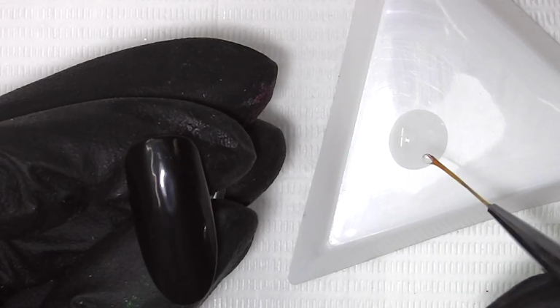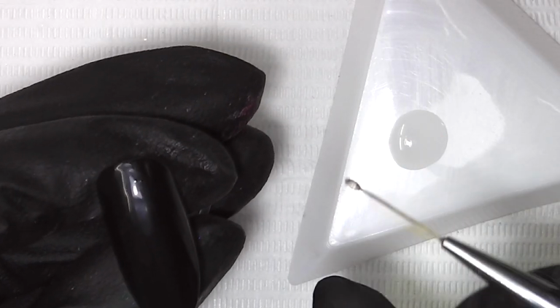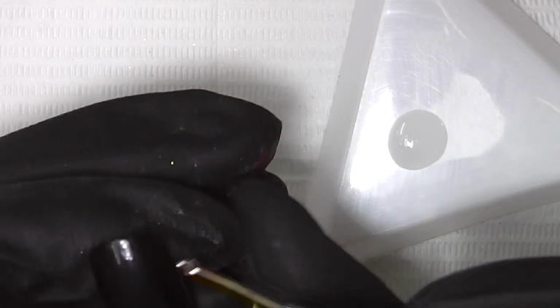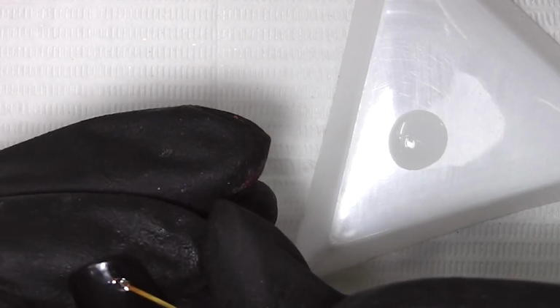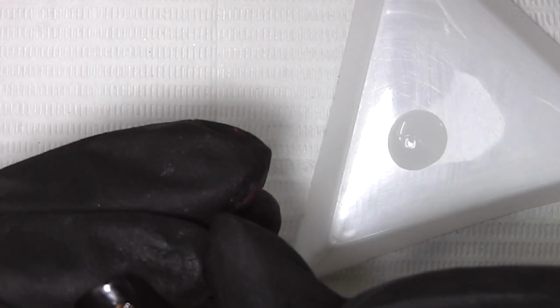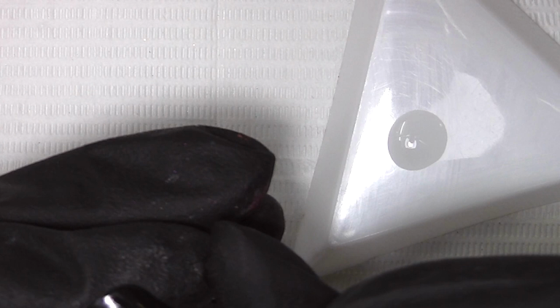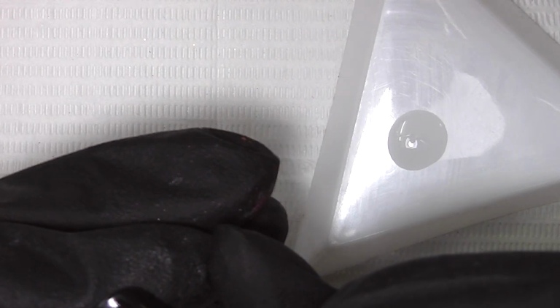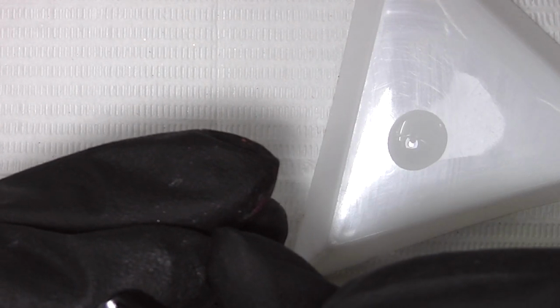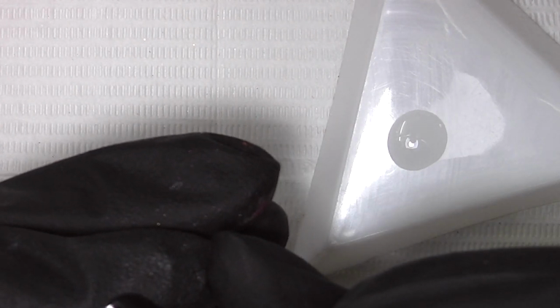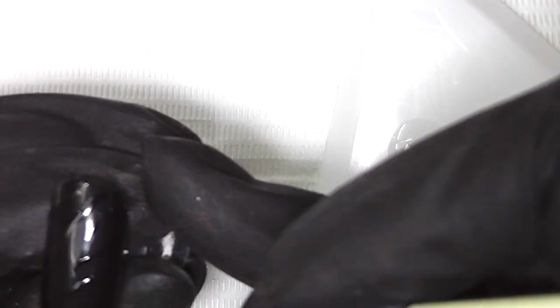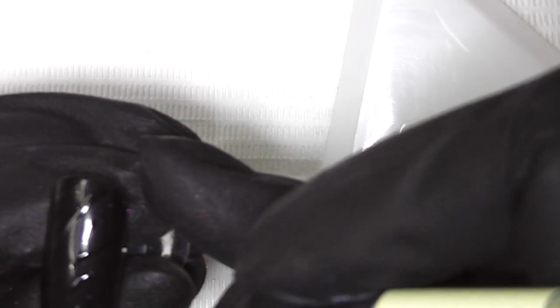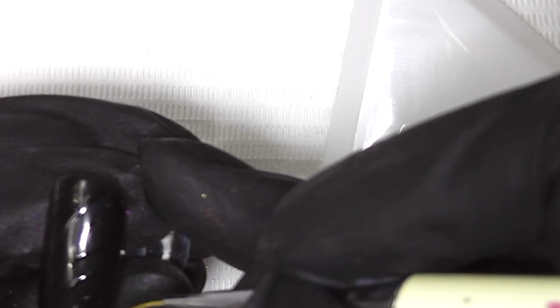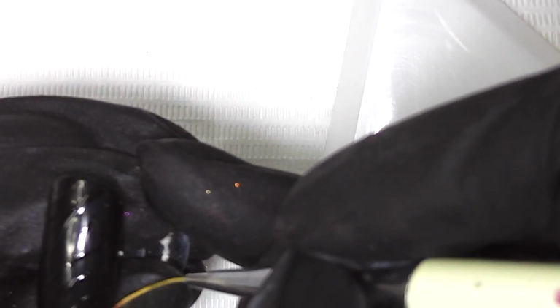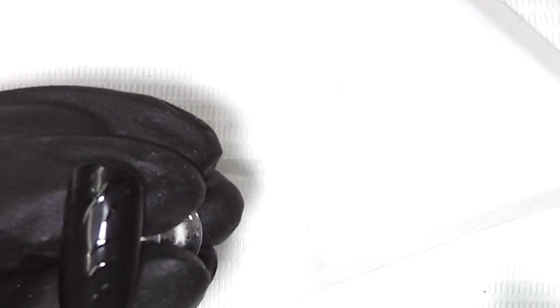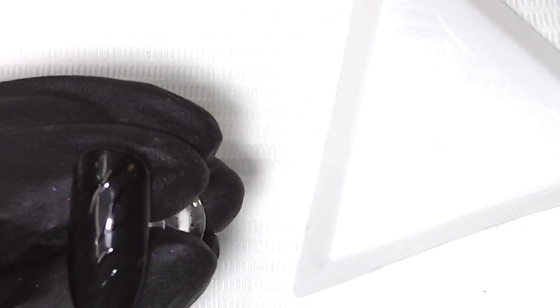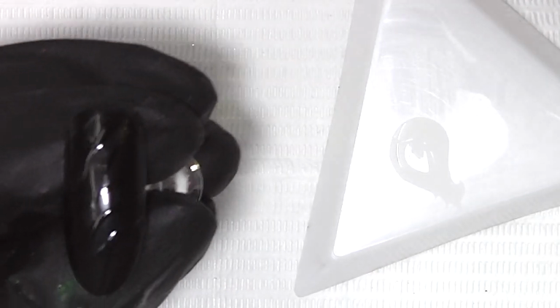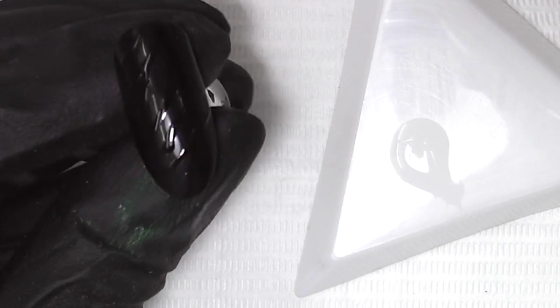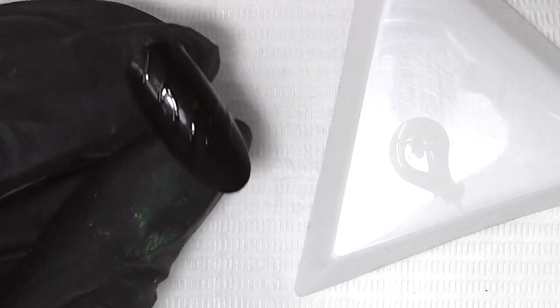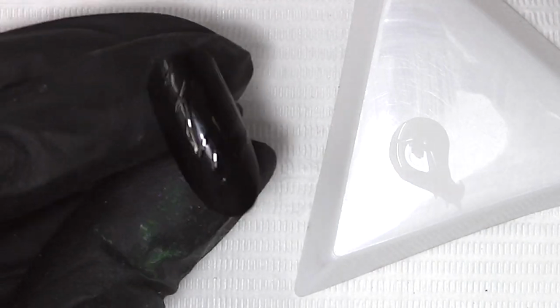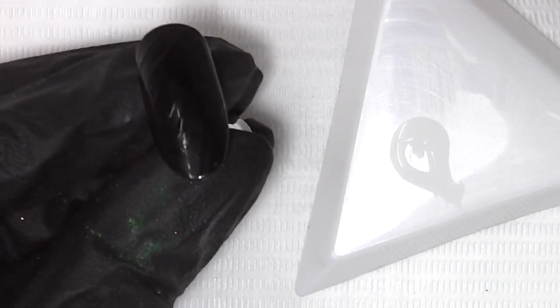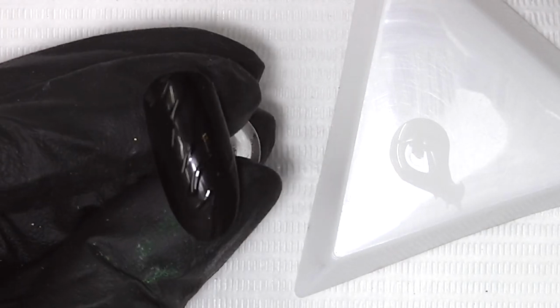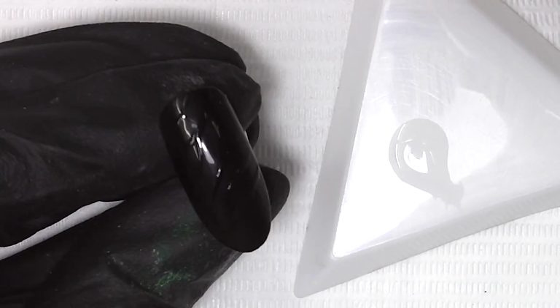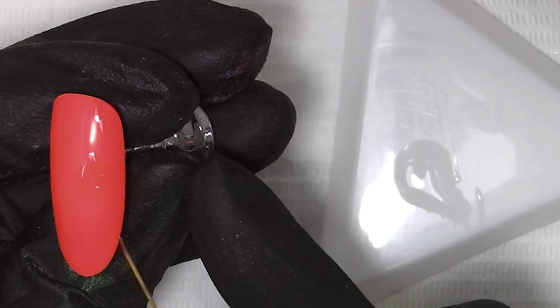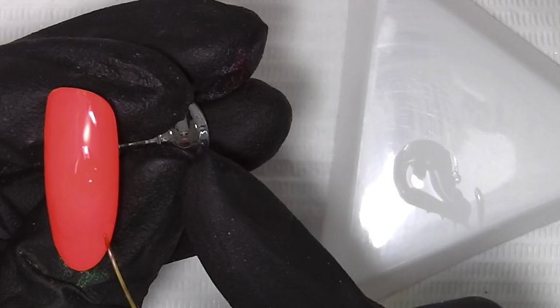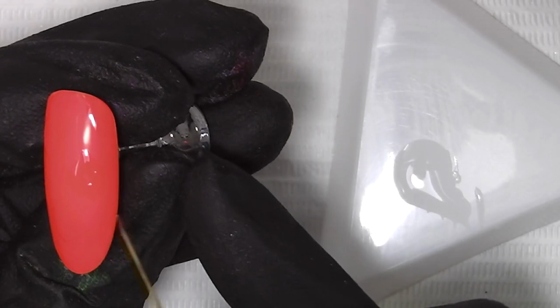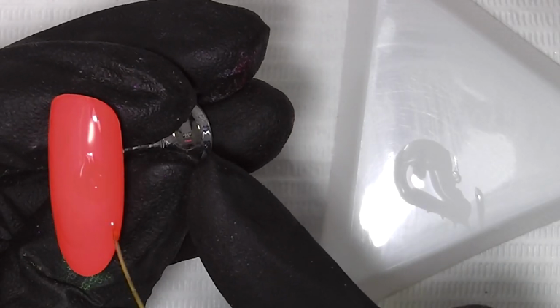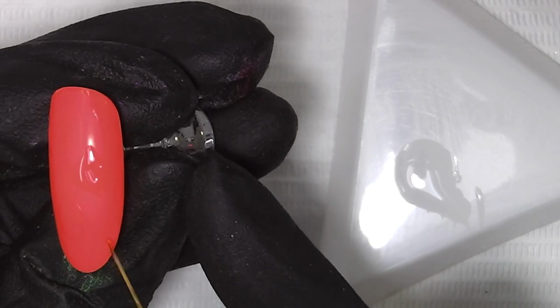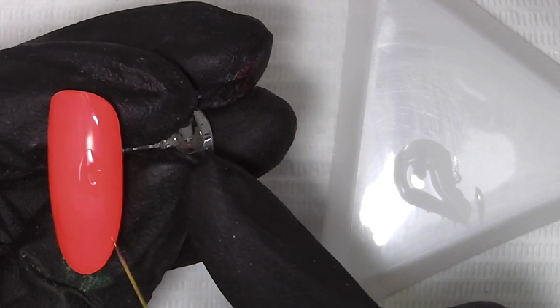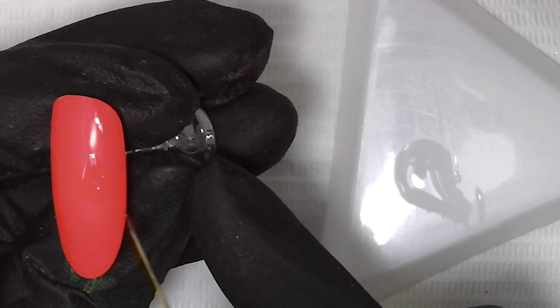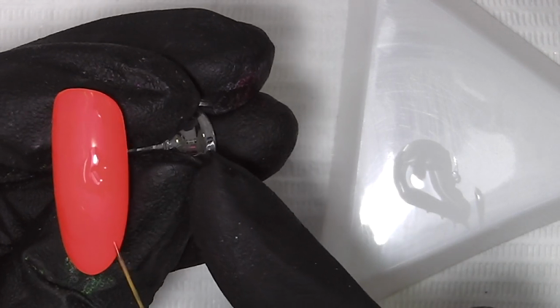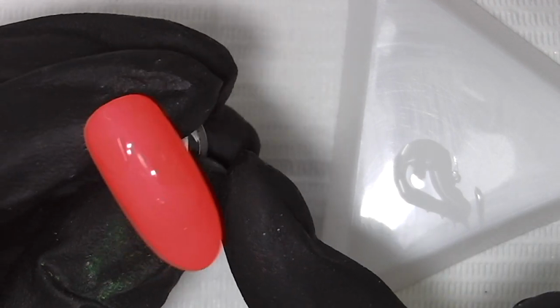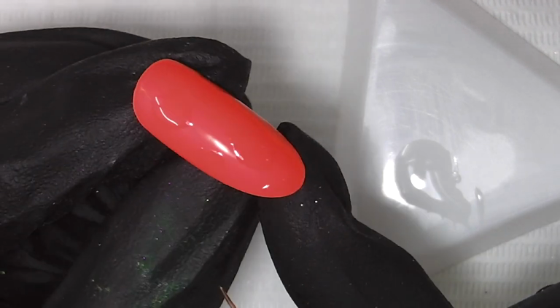I've decanted some extreme shine top coat and using a striping brush I'm painting my designs. They're quite hard to see on camera at this stage of the process, but I've done a zebra print on the black and some leopard spots on the orange. And it's into the lamp for a standard top coat cure.